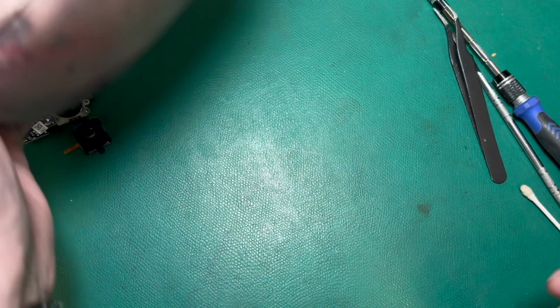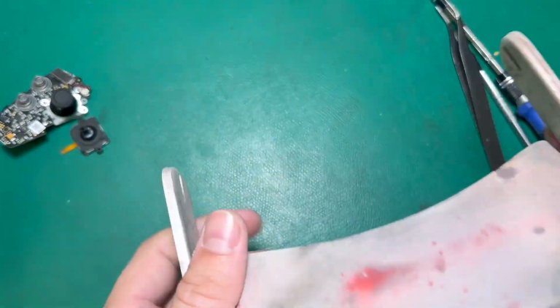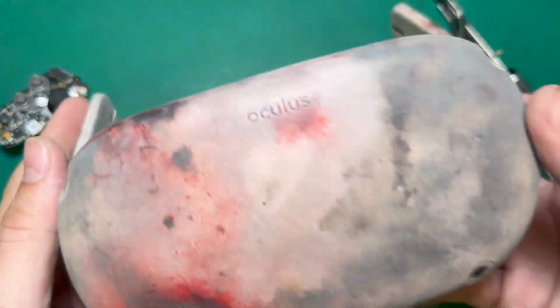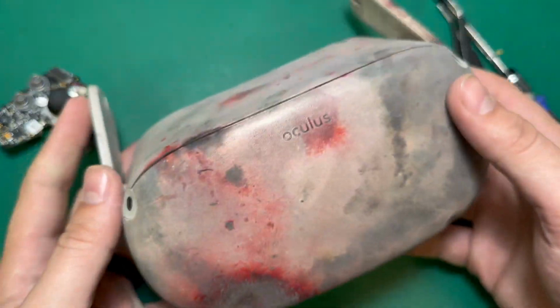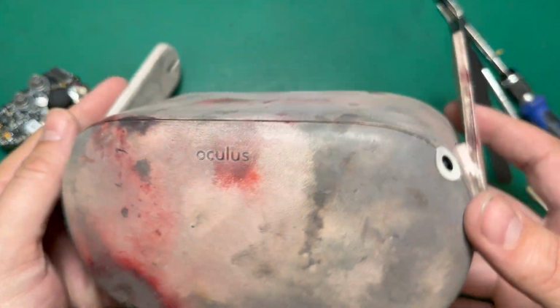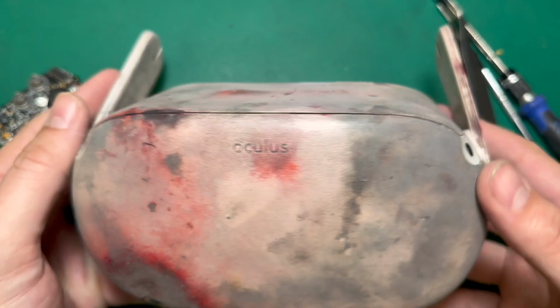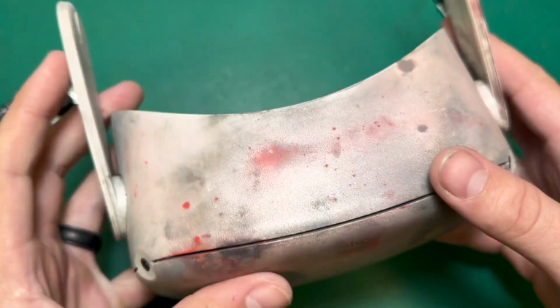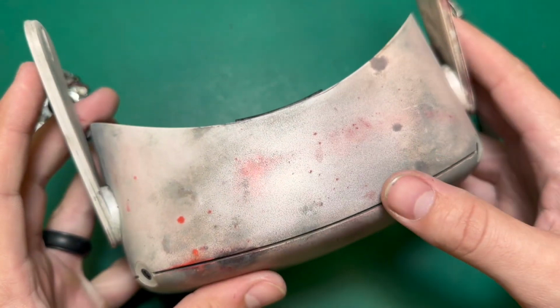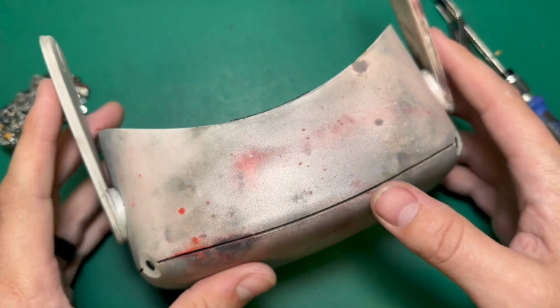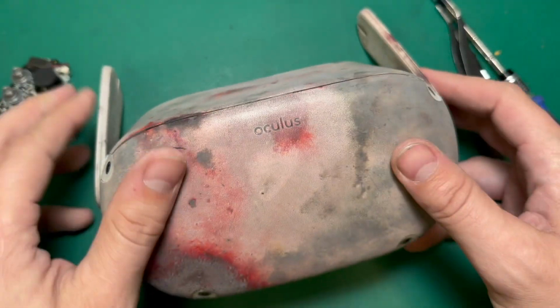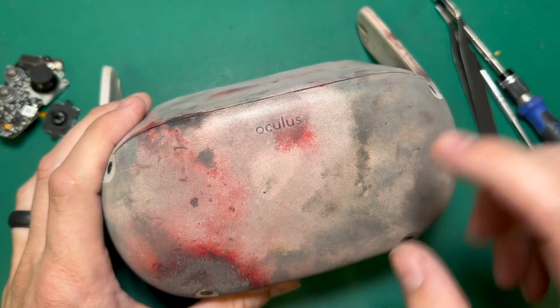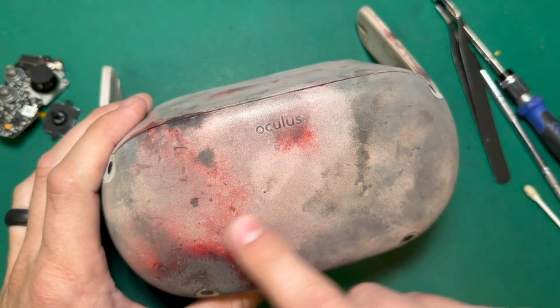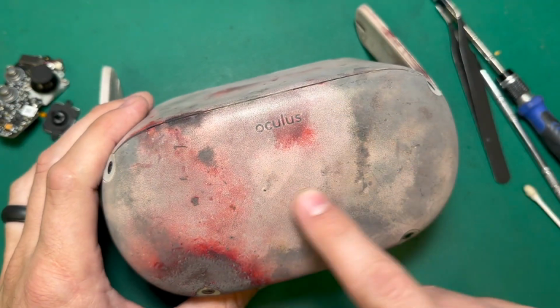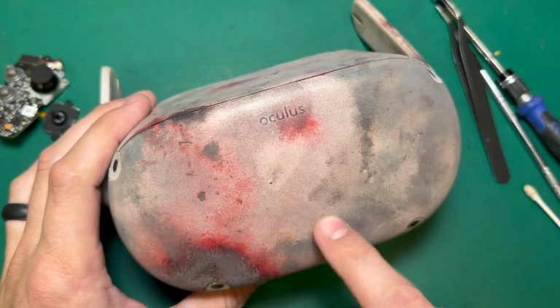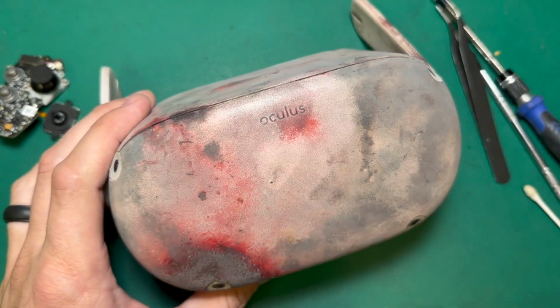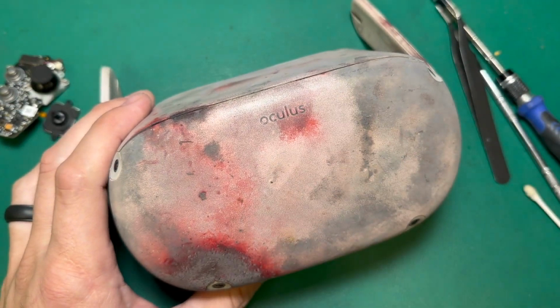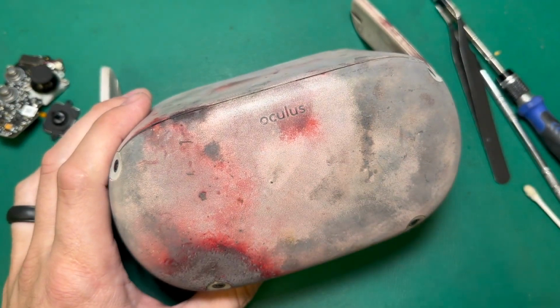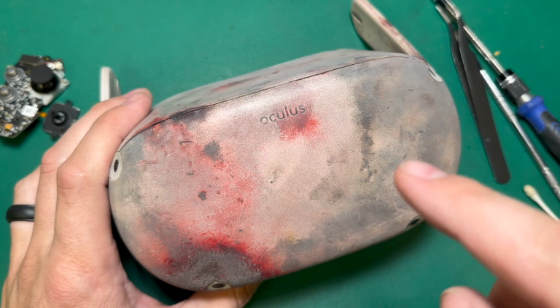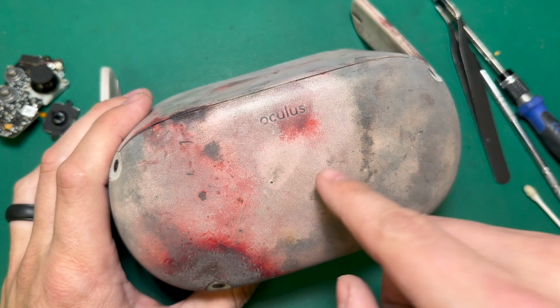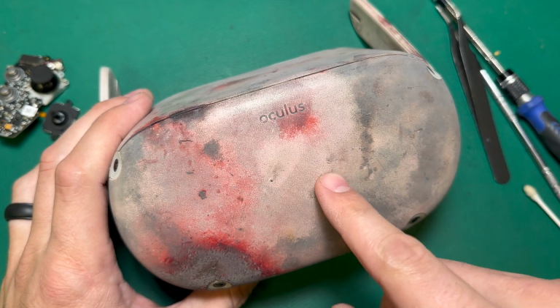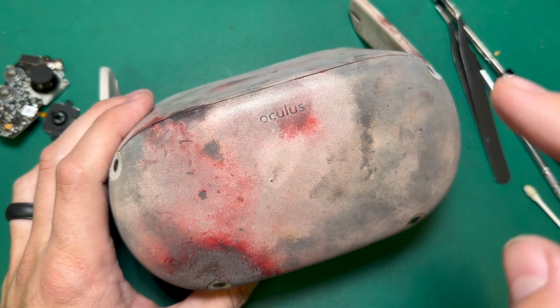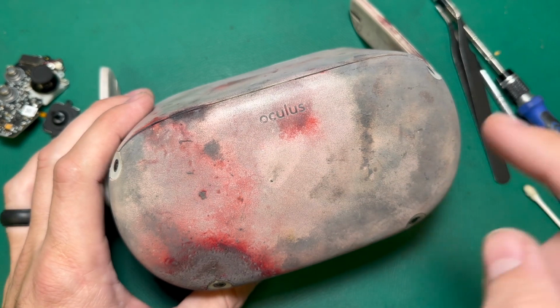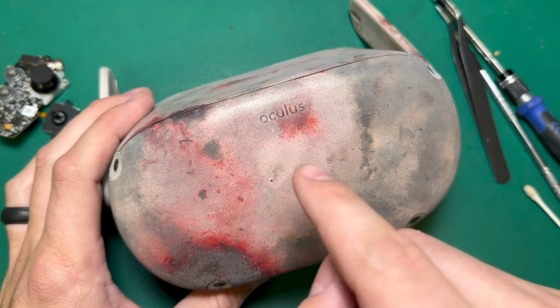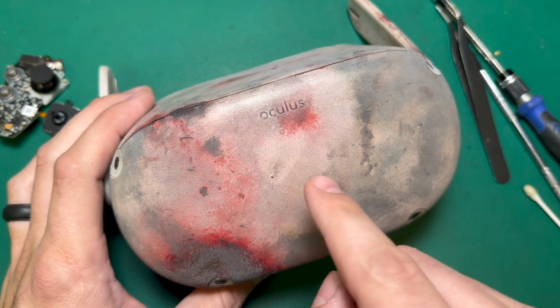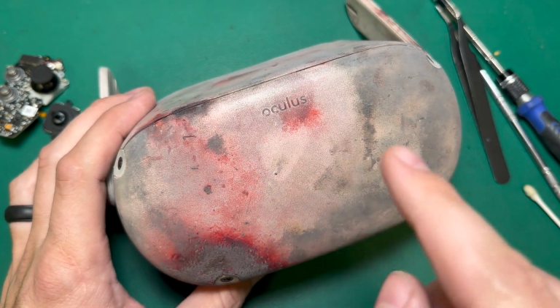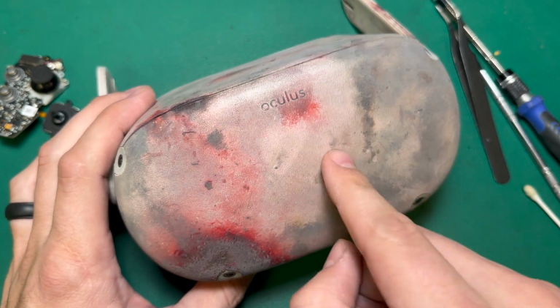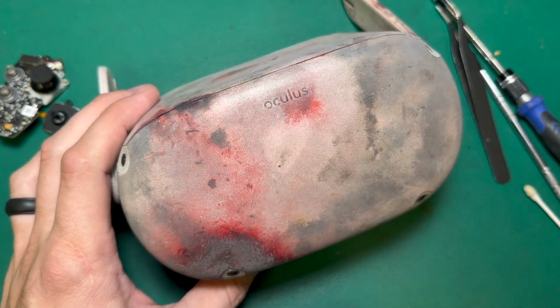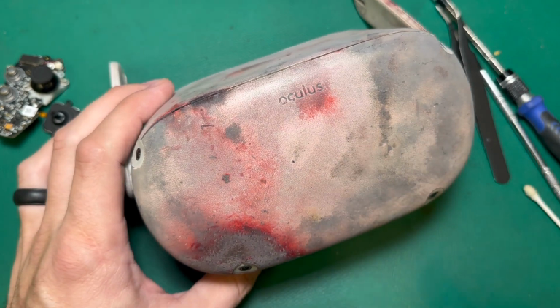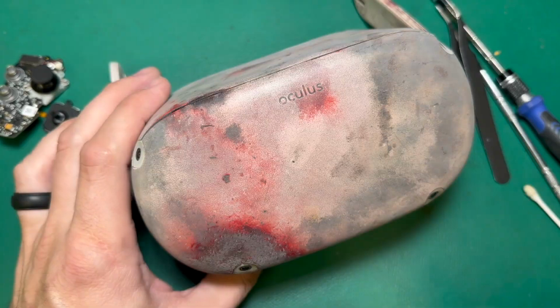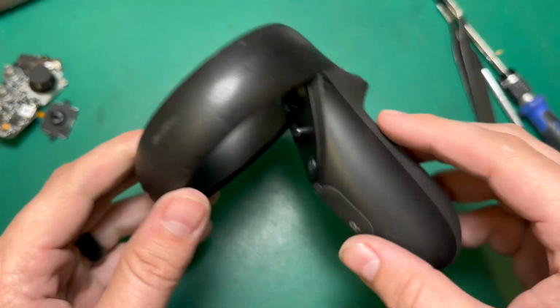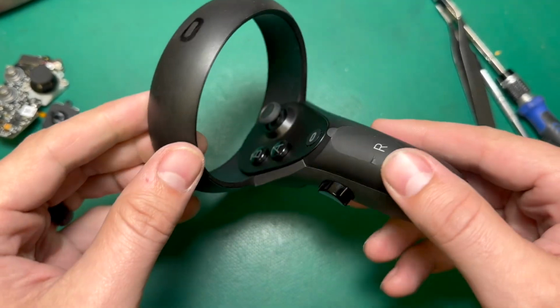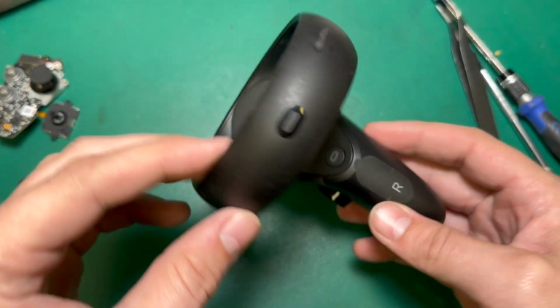Right now we are doing our giveaway, so if you want to be entered for a chance to win our Fireworks headset, you can just subscribe to our channel on YouTube, like and comment on the two videos that we made about it. We'll see you guys on the next one.